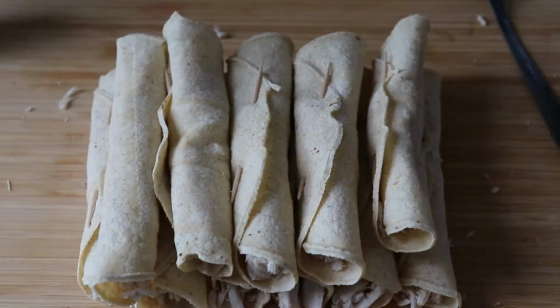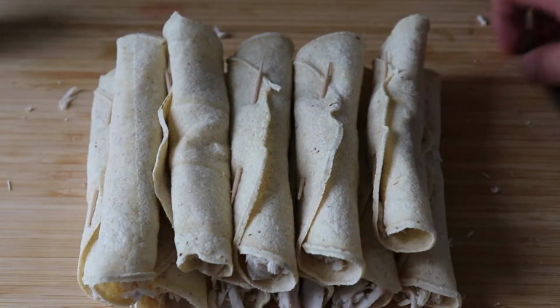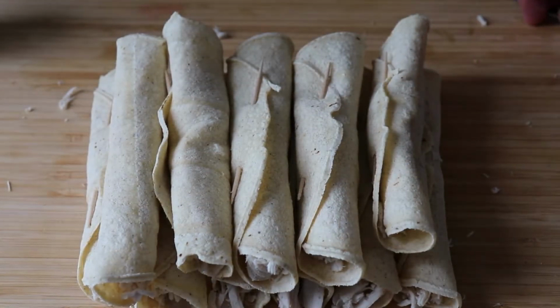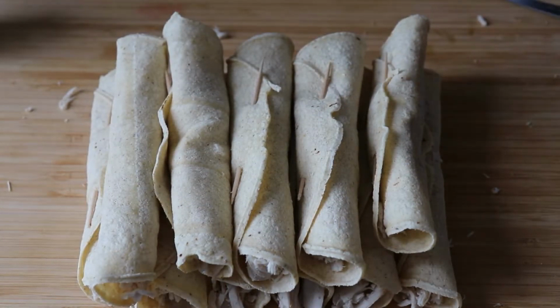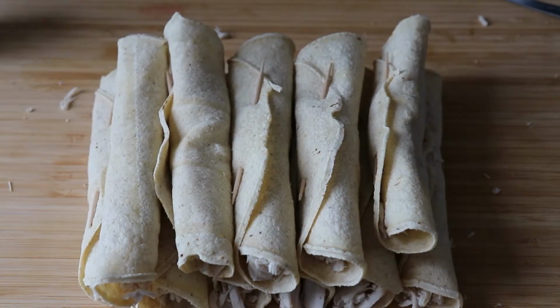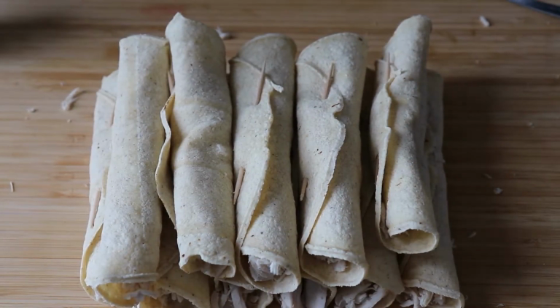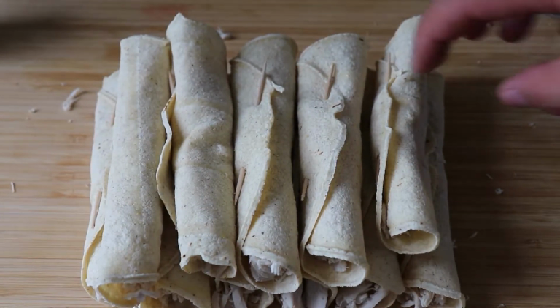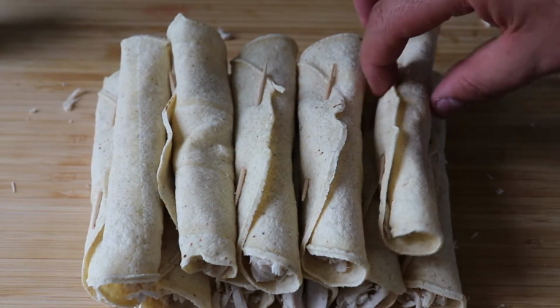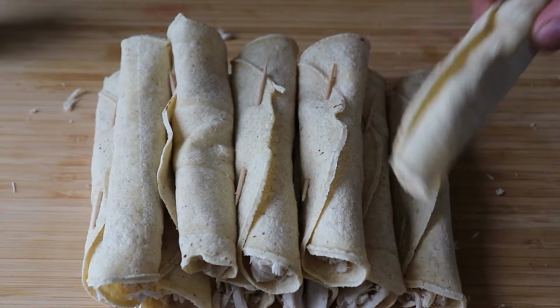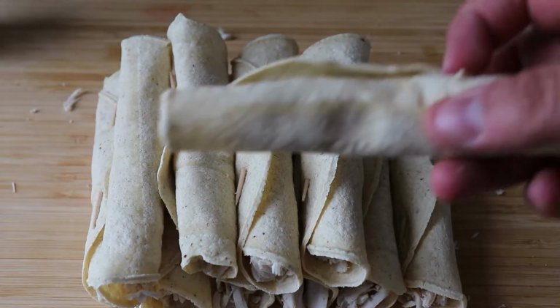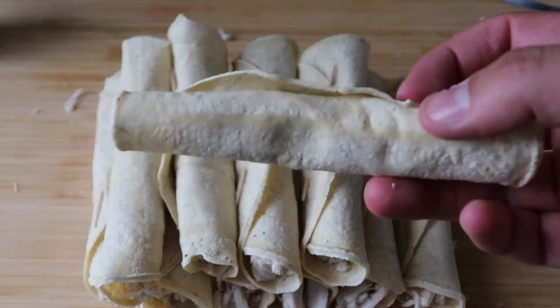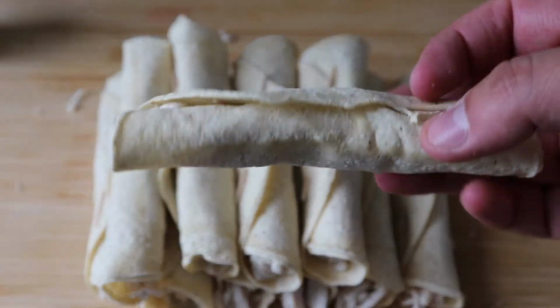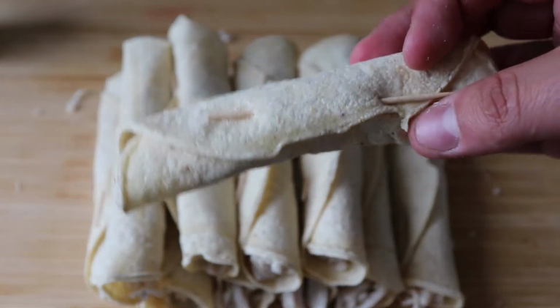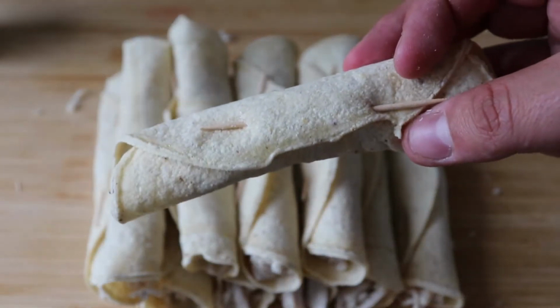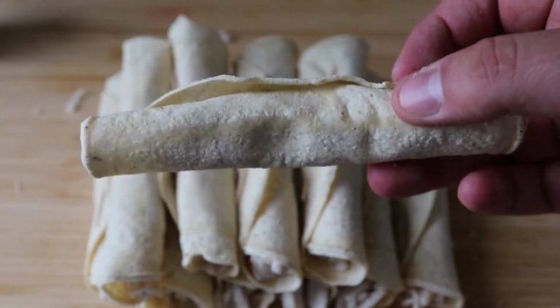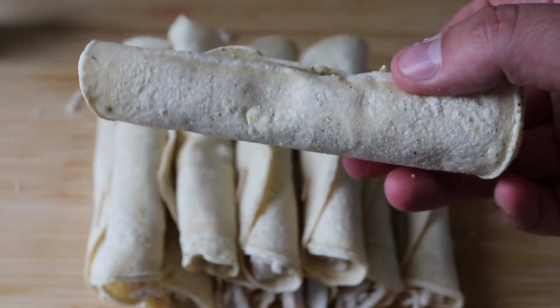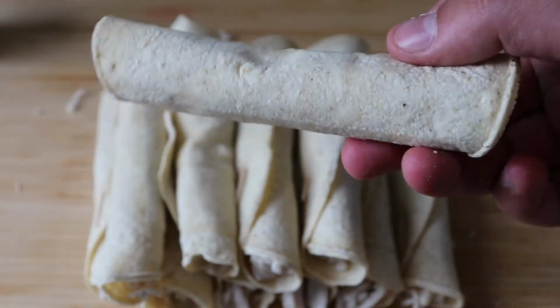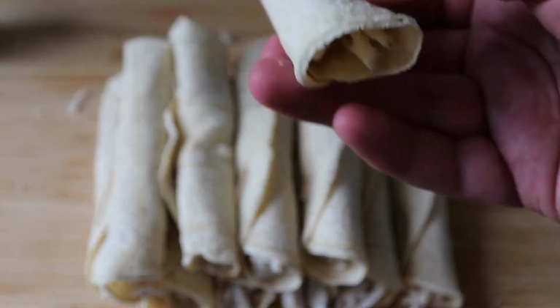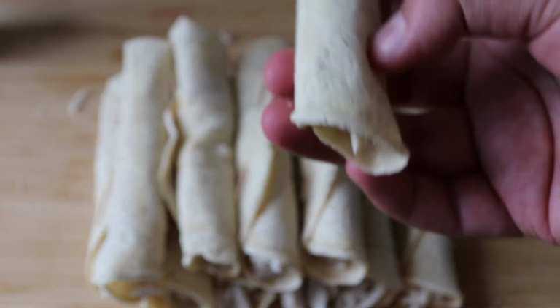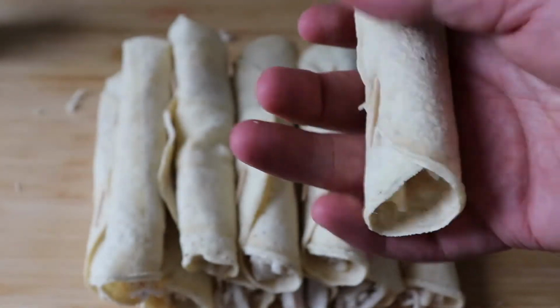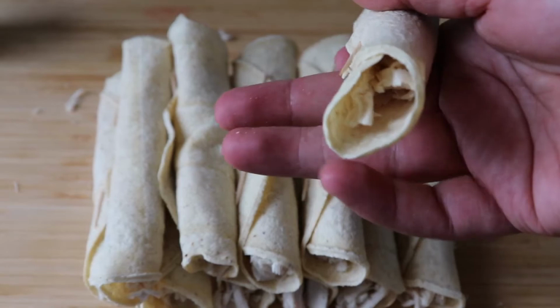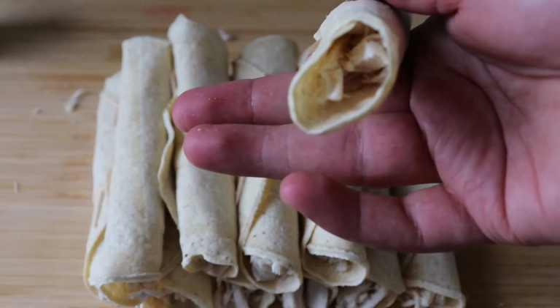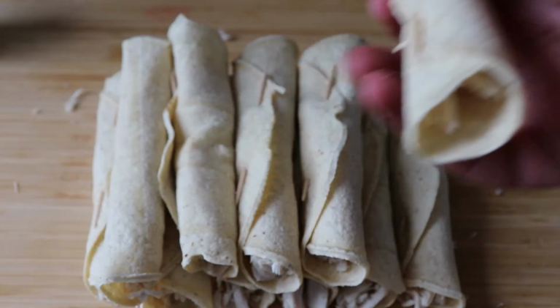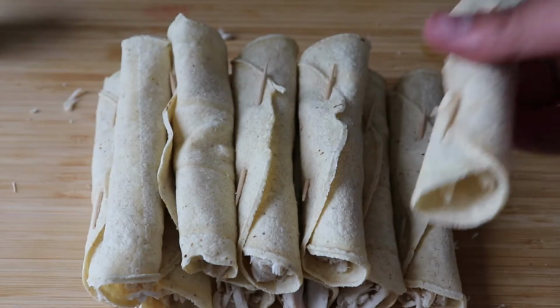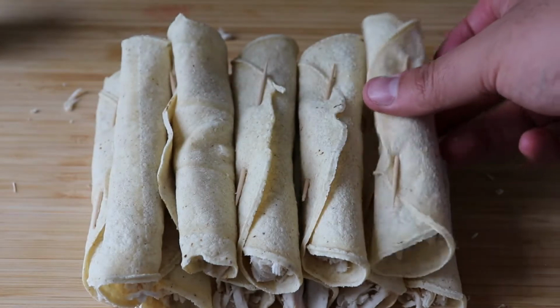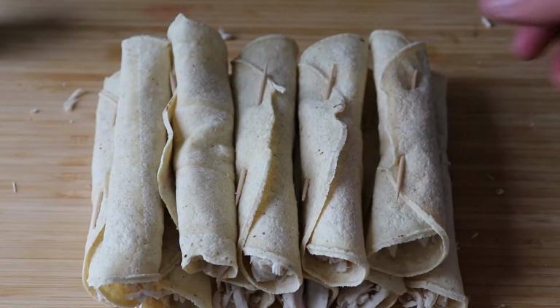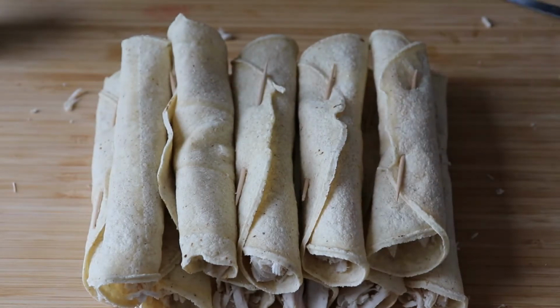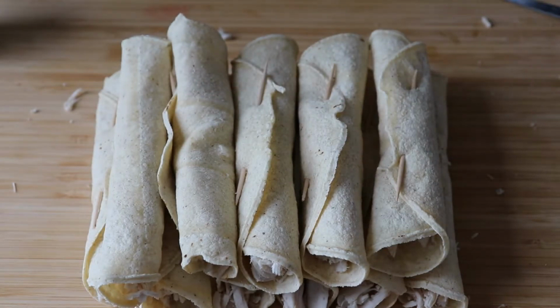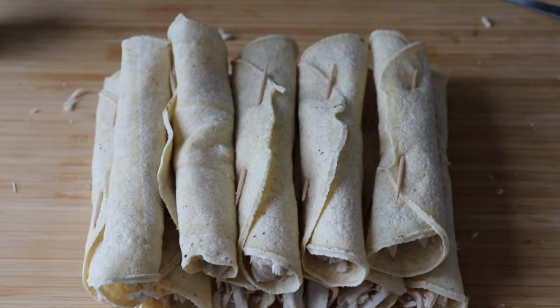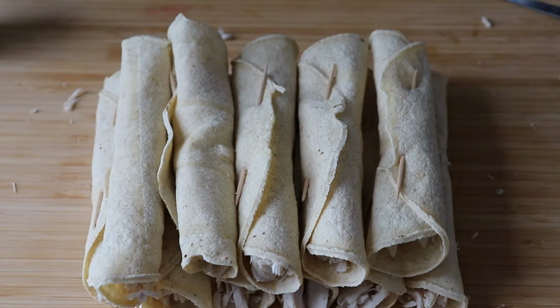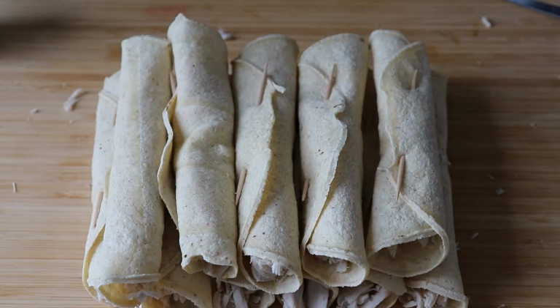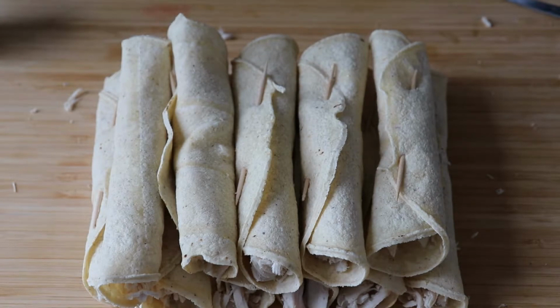This is the result, and at this point you can put these in the fridge or freeze them — you can do whatever you want and they will be fine because we're going to deep fry them. So if you make these a couple of days or one day before you're going to use them, this is the moment to store them.